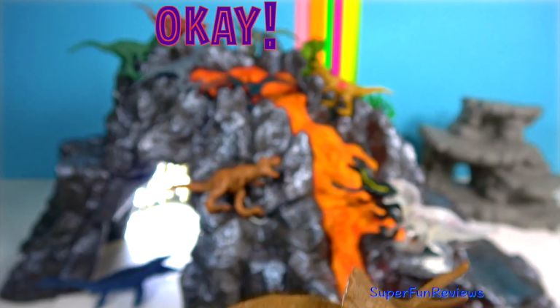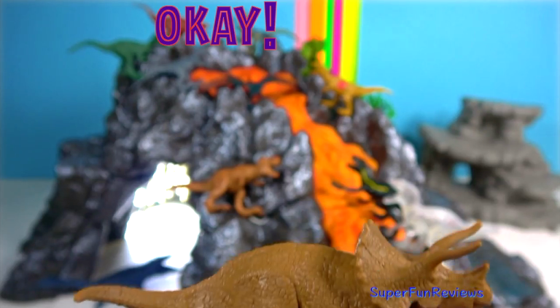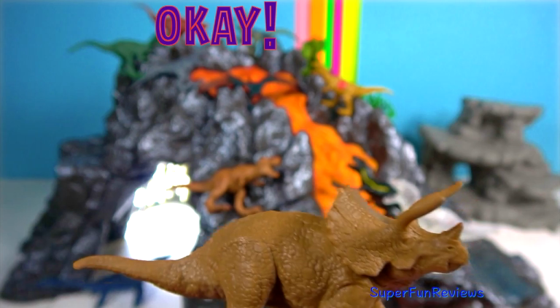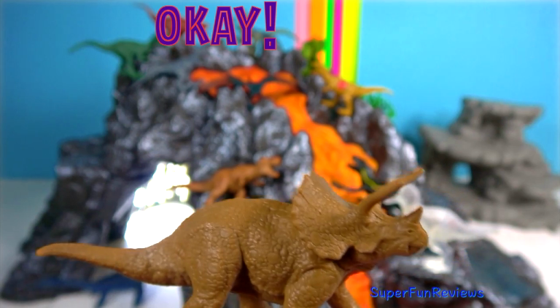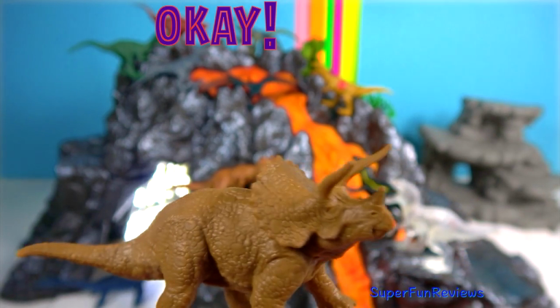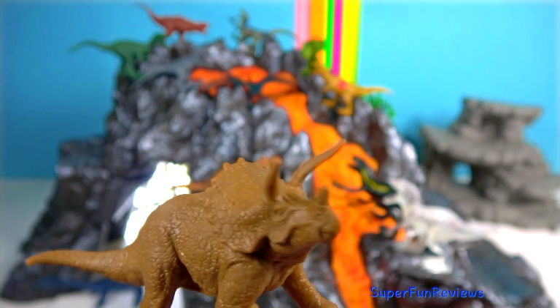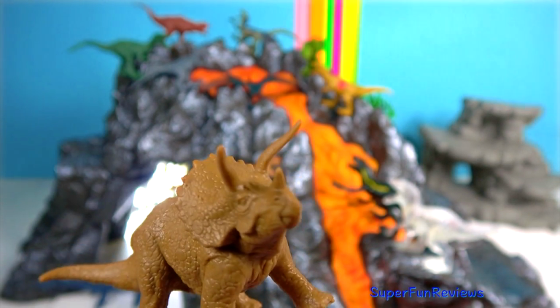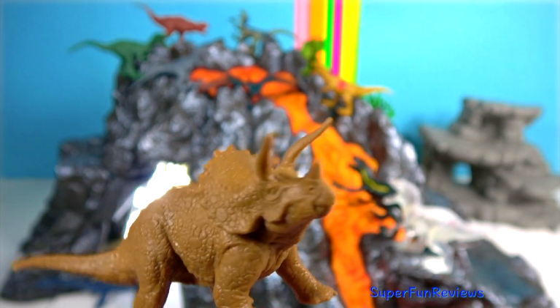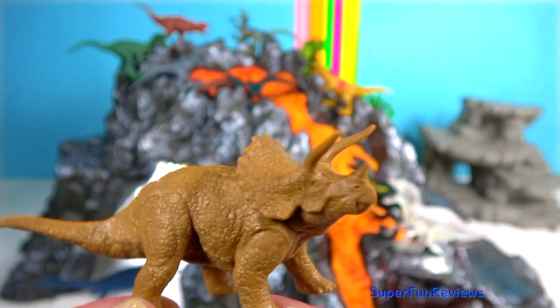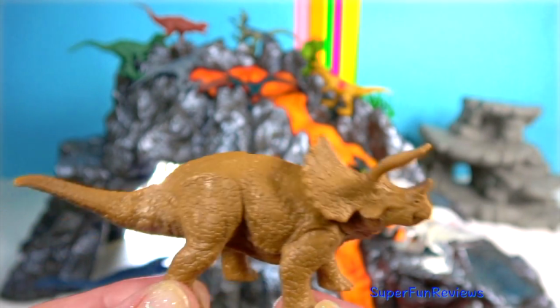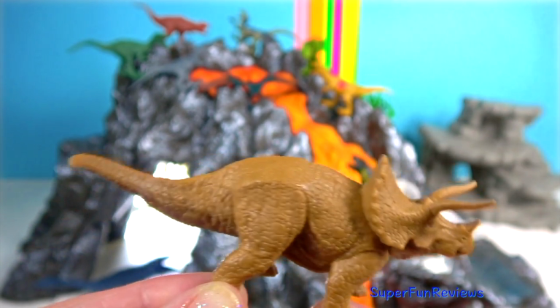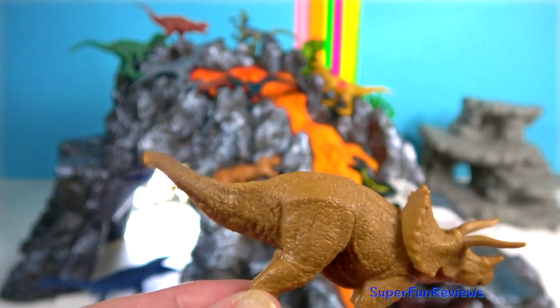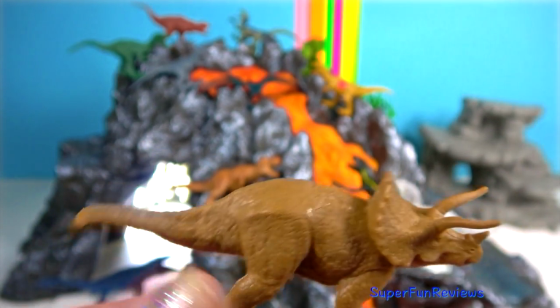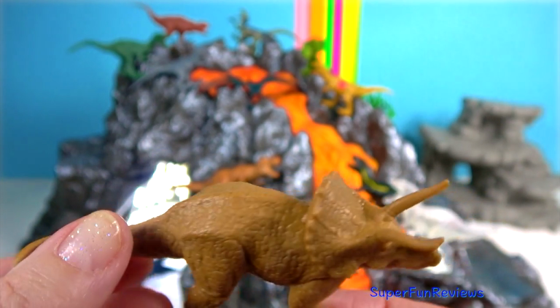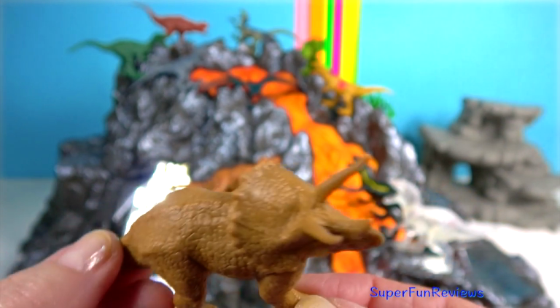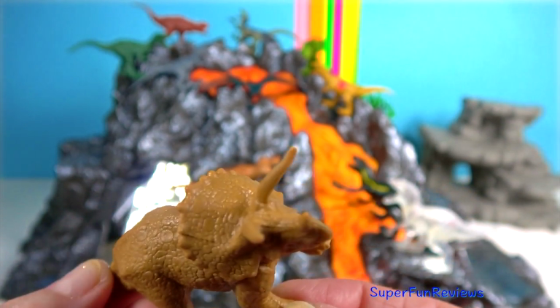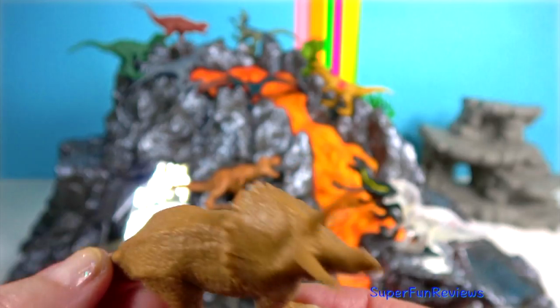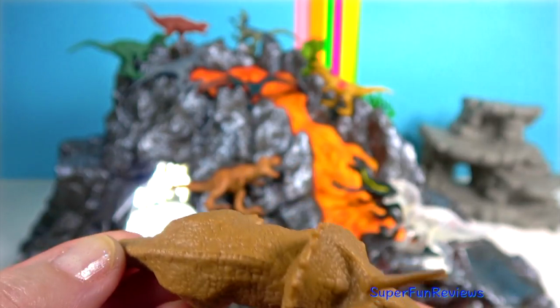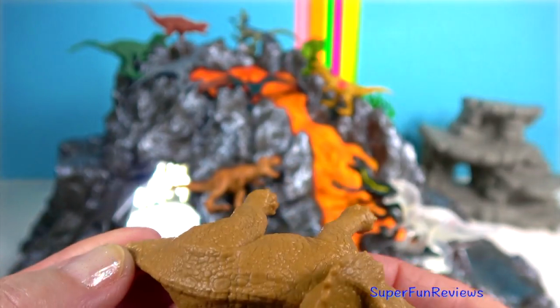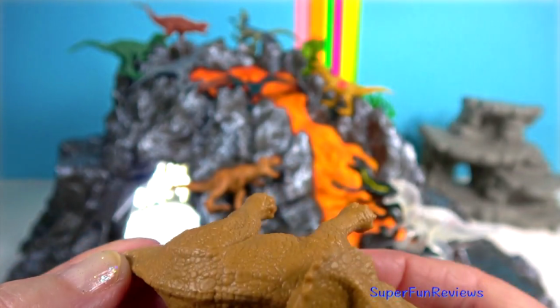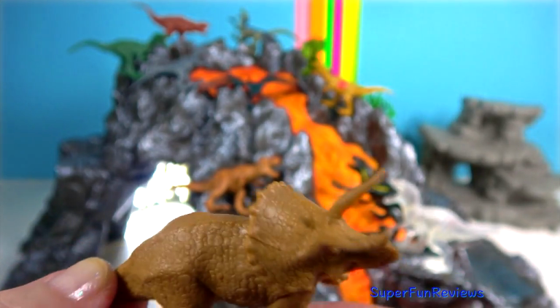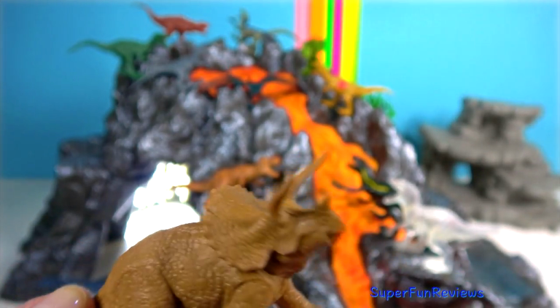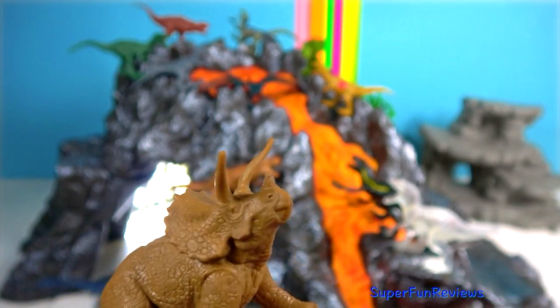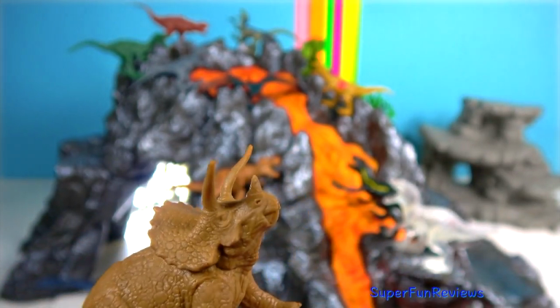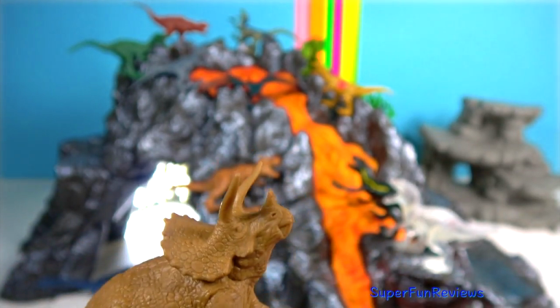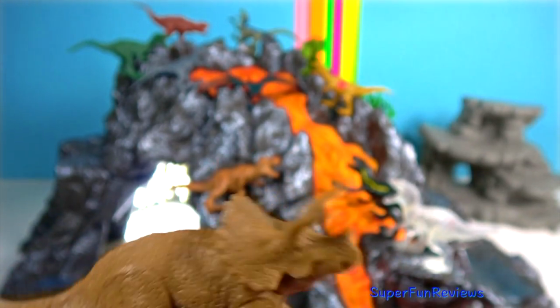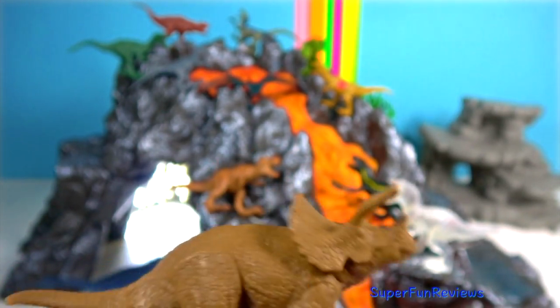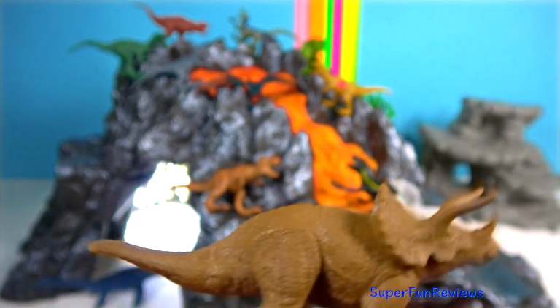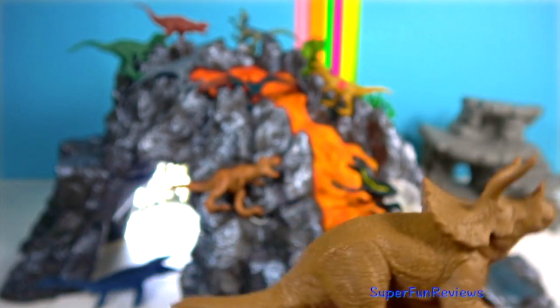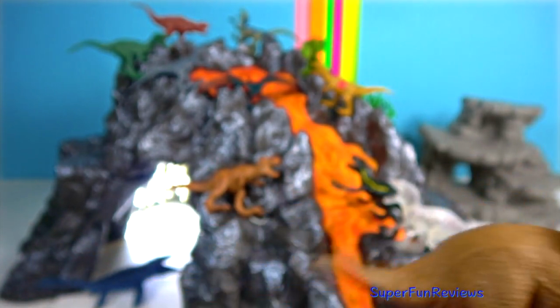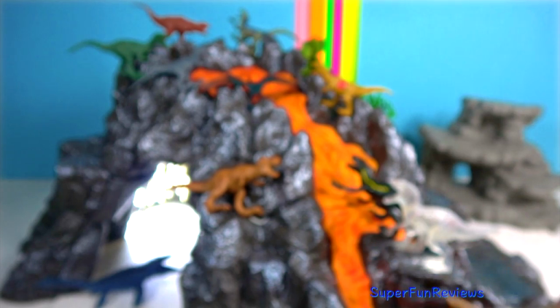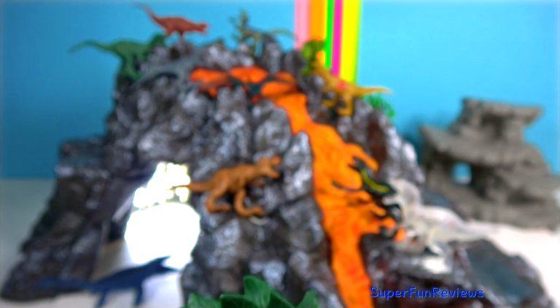Triceratops — very impressive looking head. It used its horns, a short one above its nose and two long ones above its eyes, to charge predators such as T-Rex.